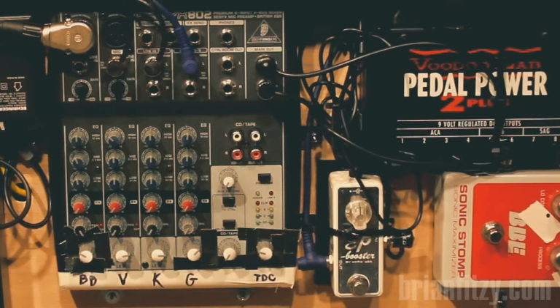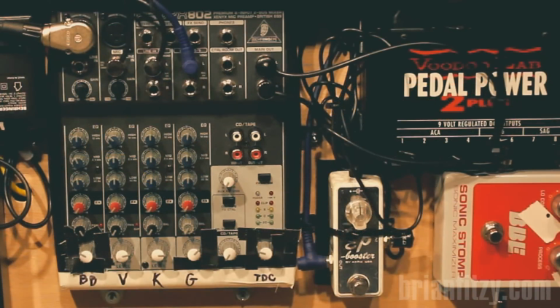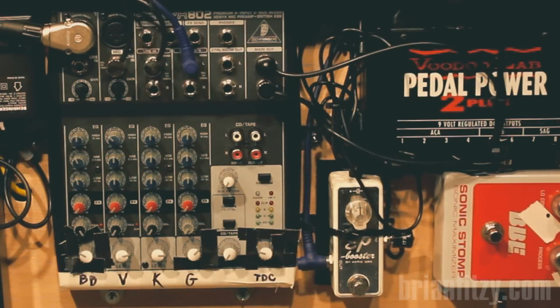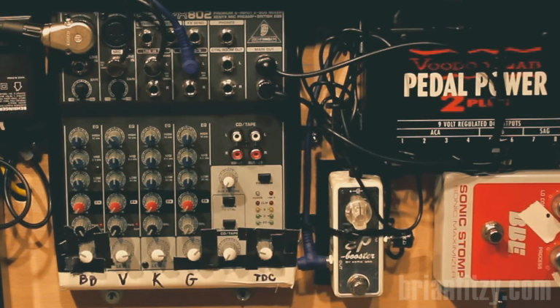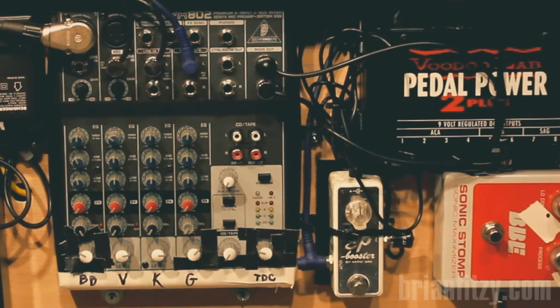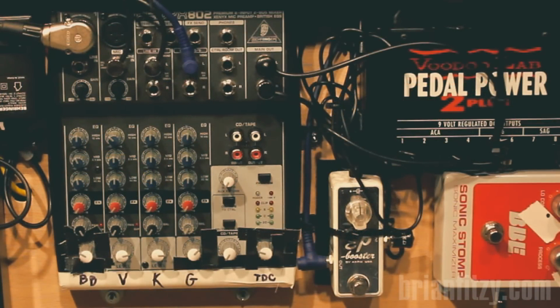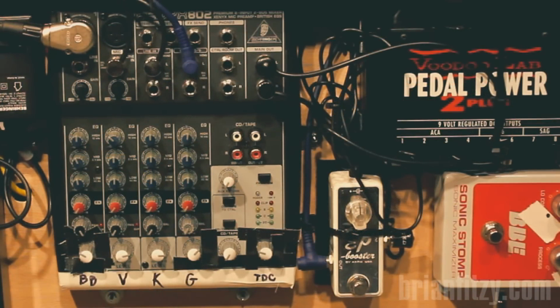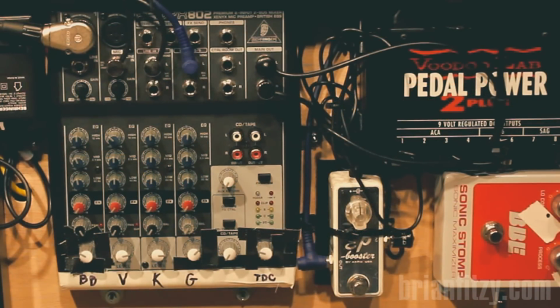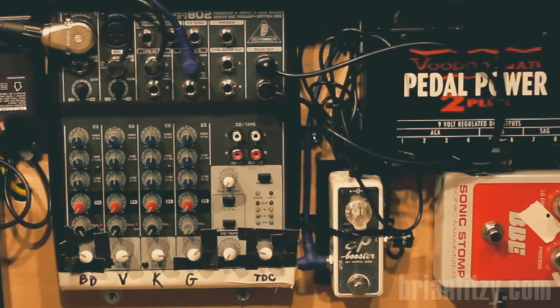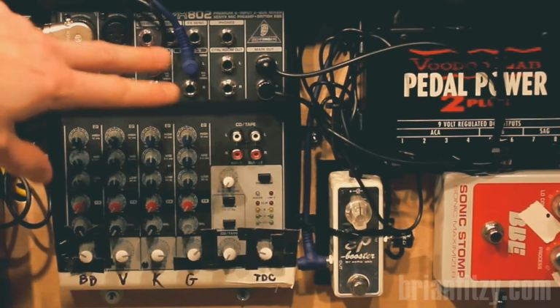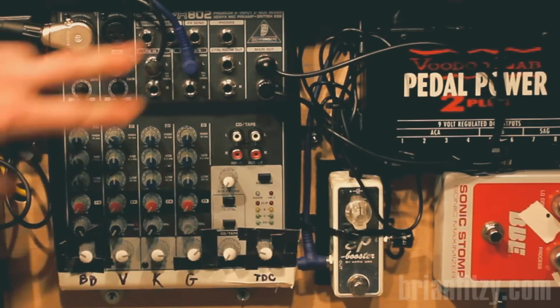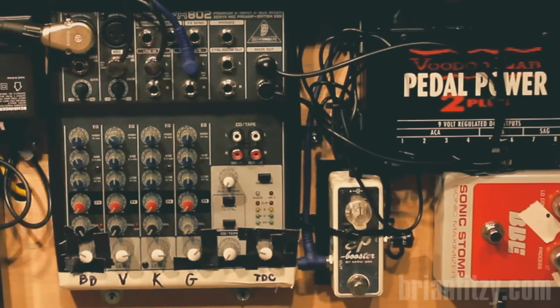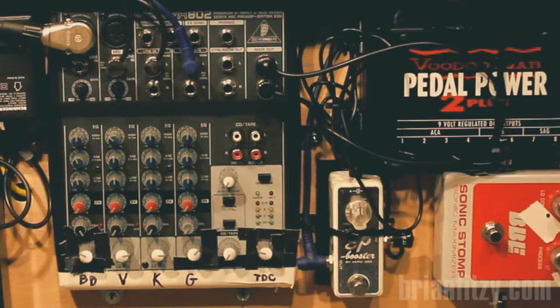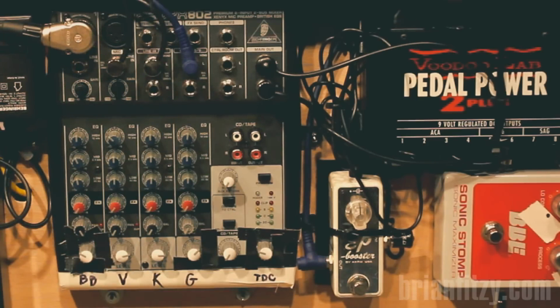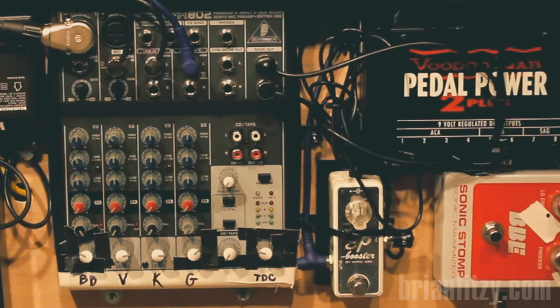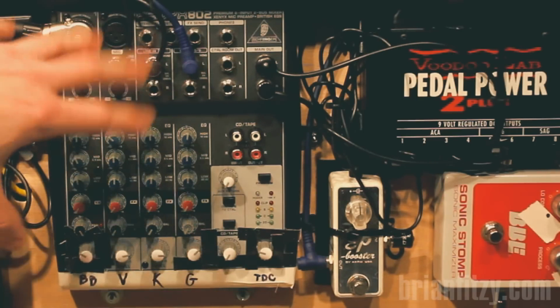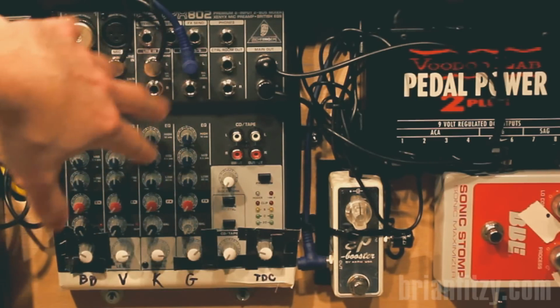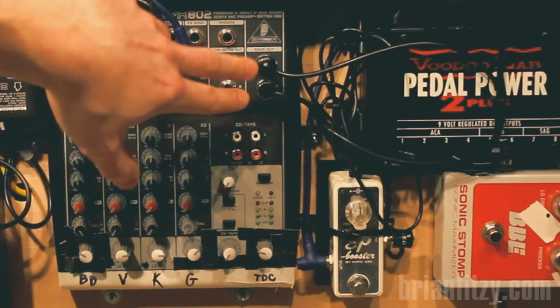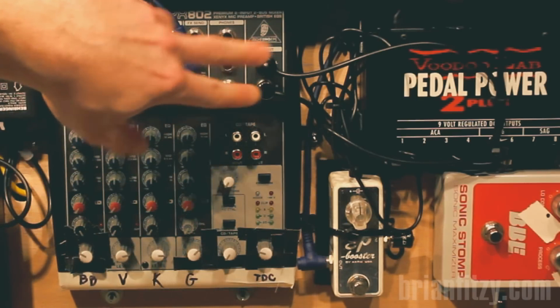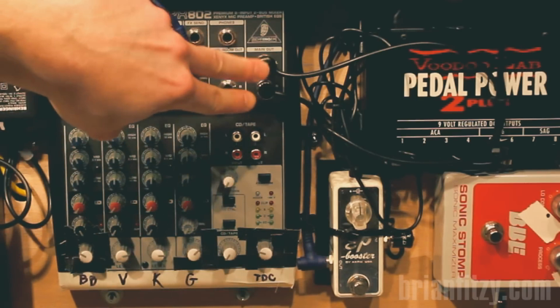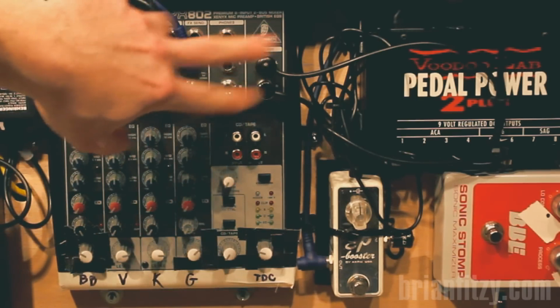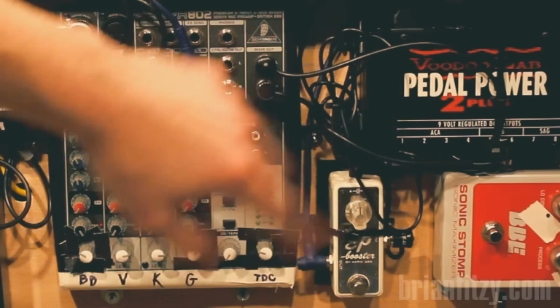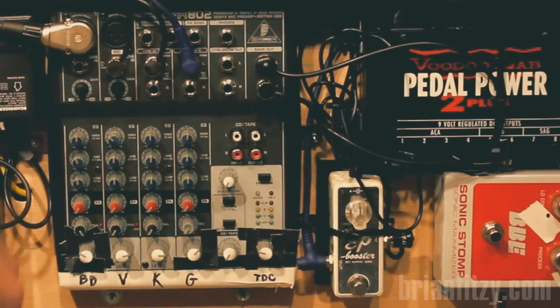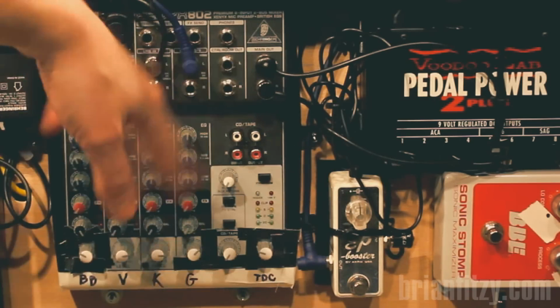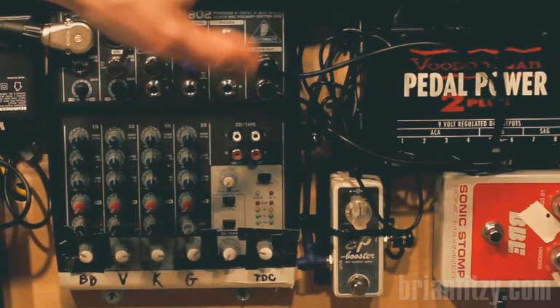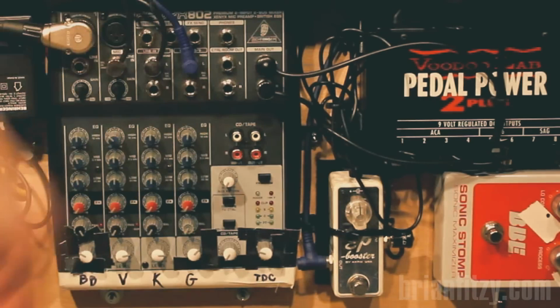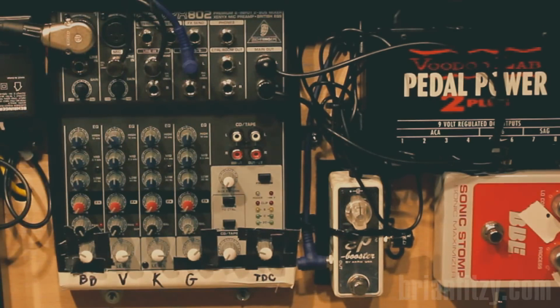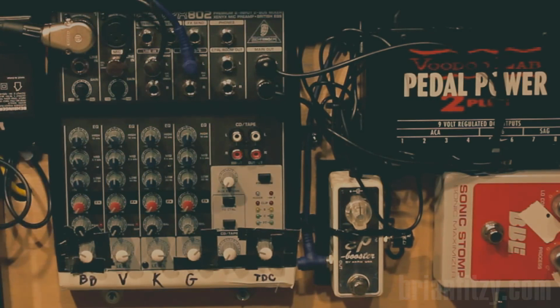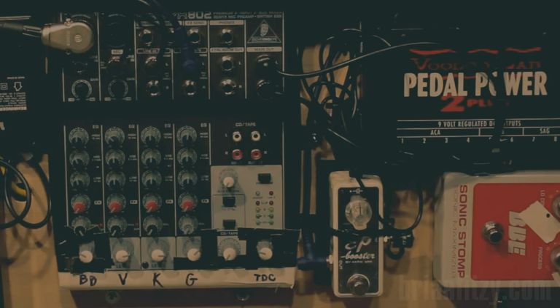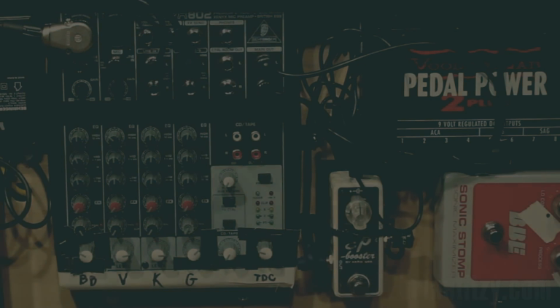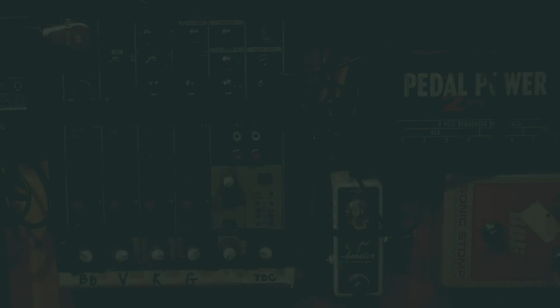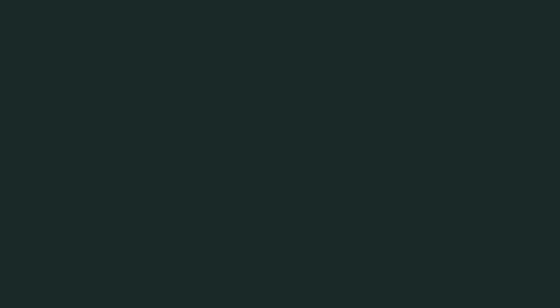When it comes to getting the most out of a loop station, you want to keep your signal-to-noise ratio as ideal as possible. You don't want to introduce more hiss every single loop layer, so gain structure is everything.